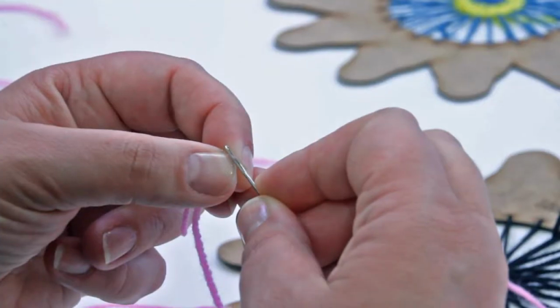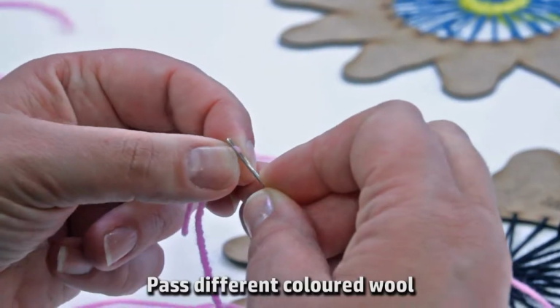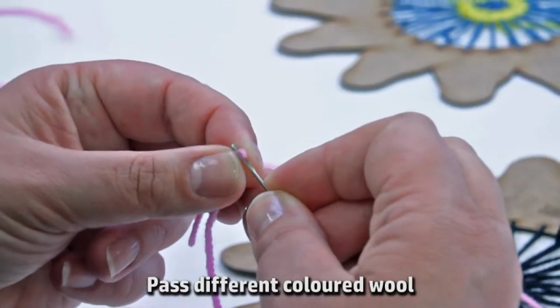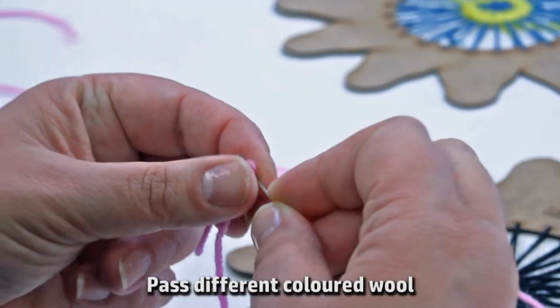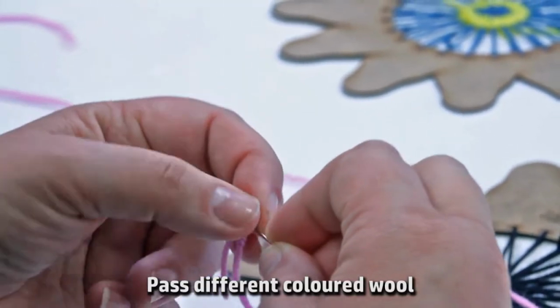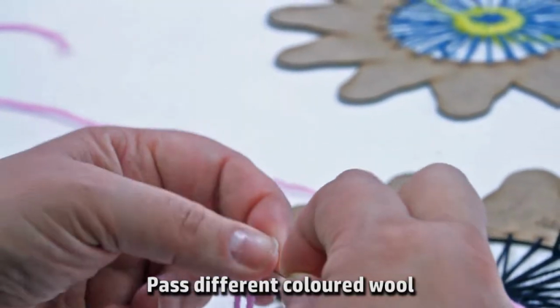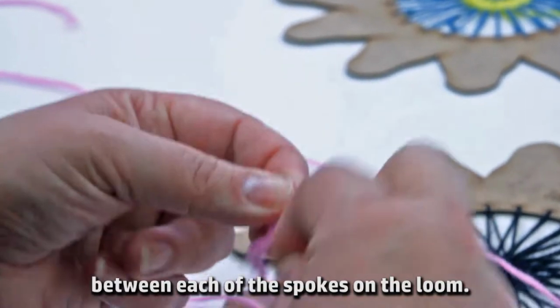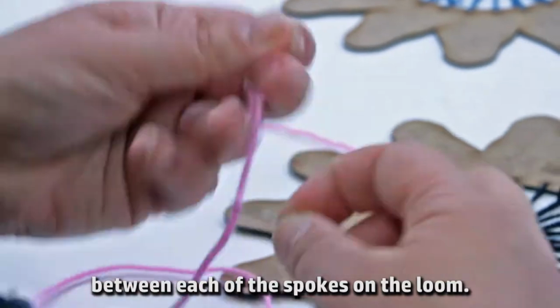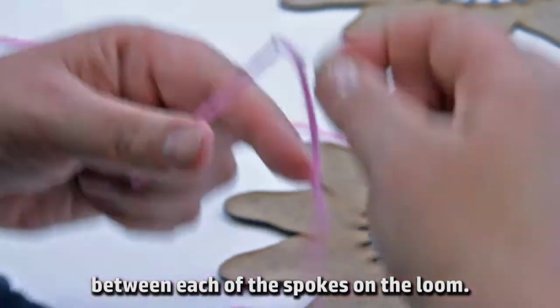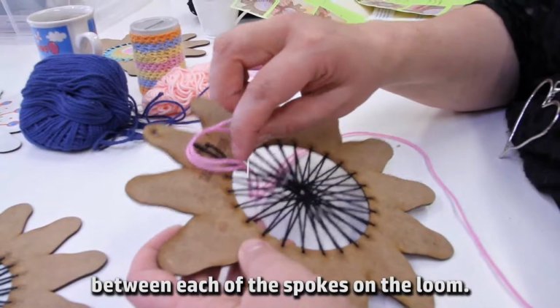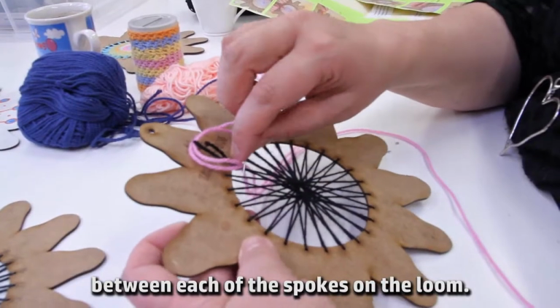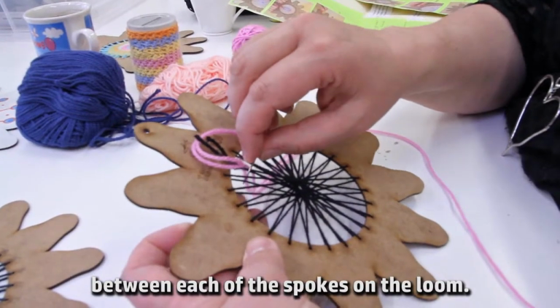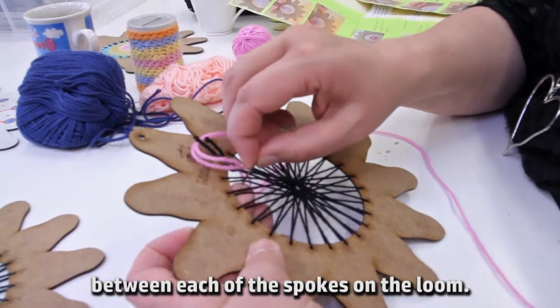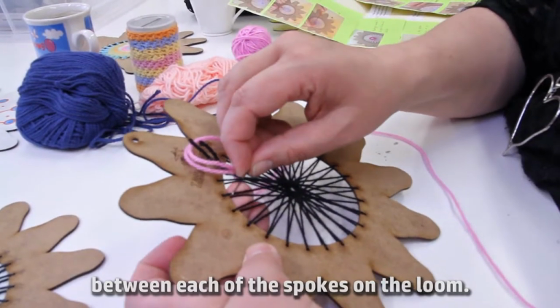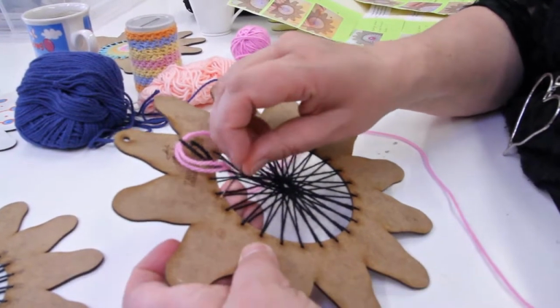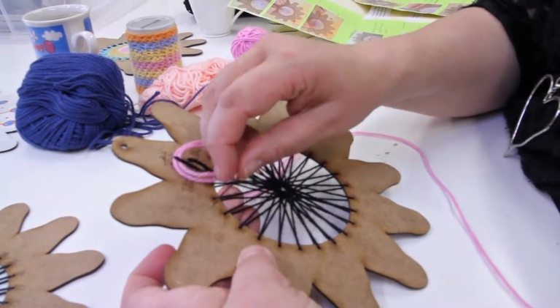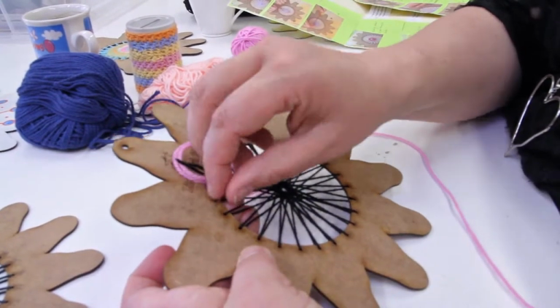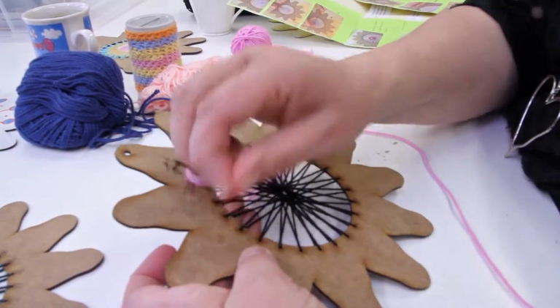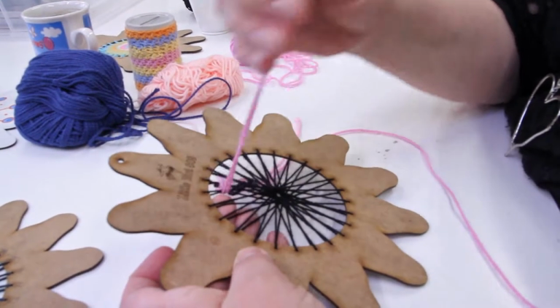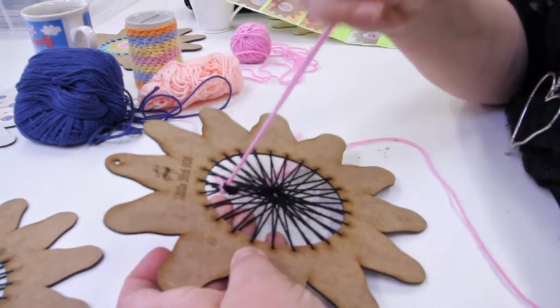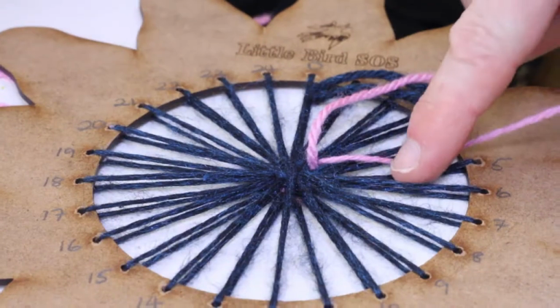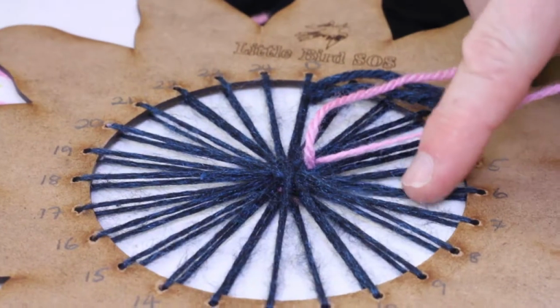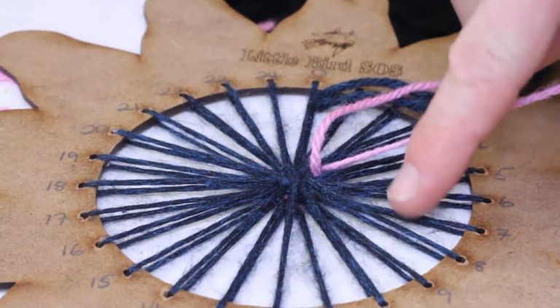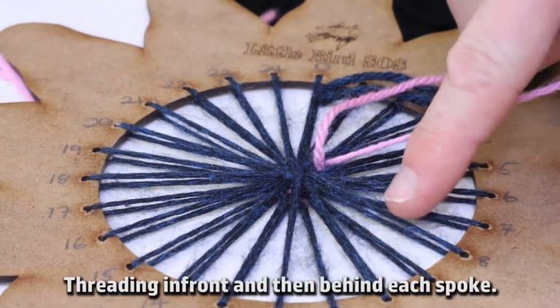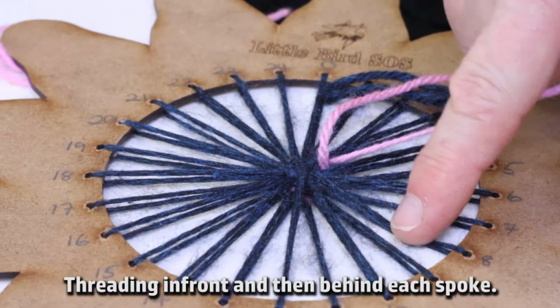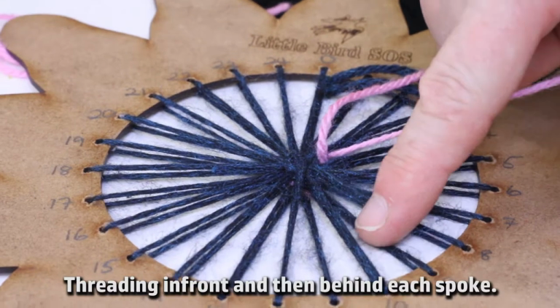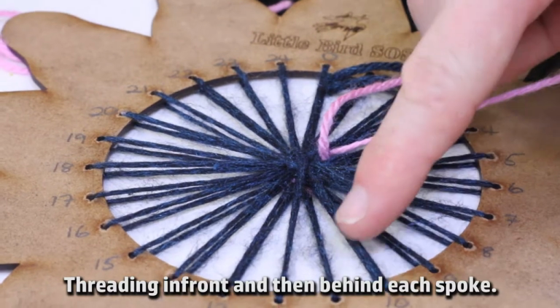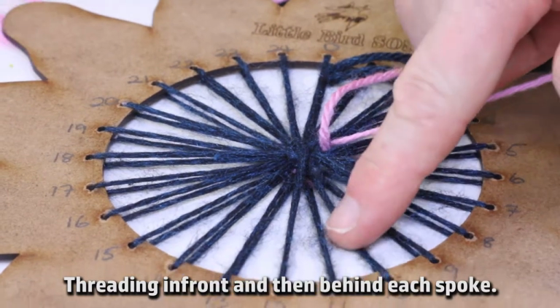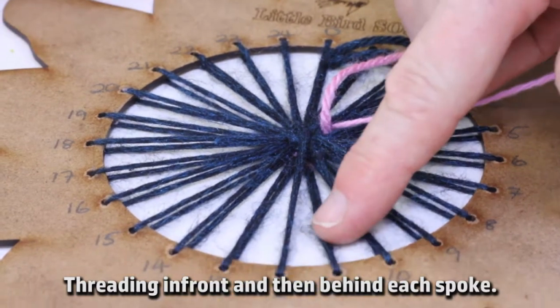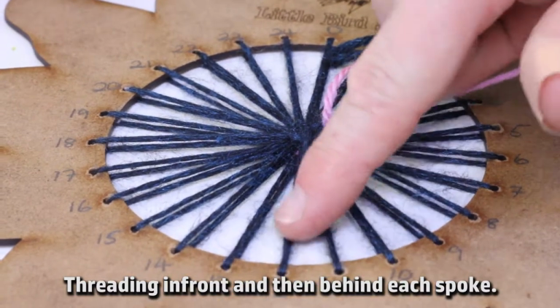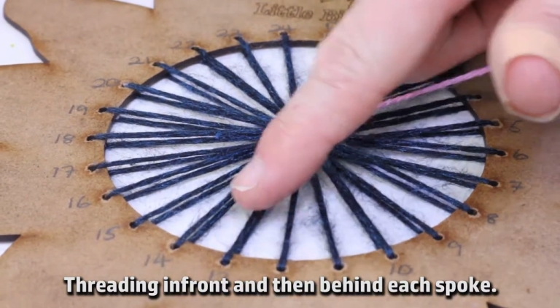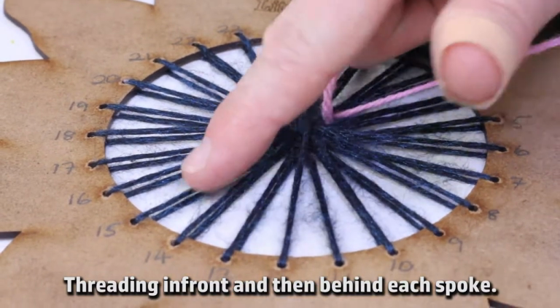Pass different coloured wool between each of the spokes on the loom, threading in front and then behind each spoke.